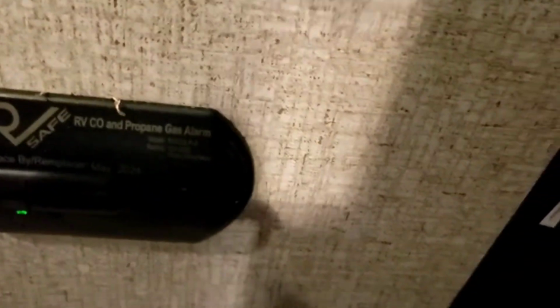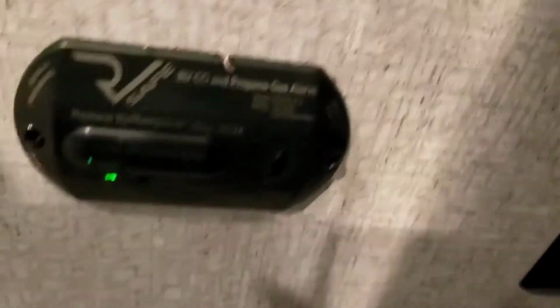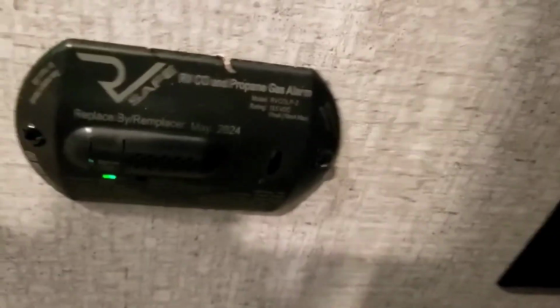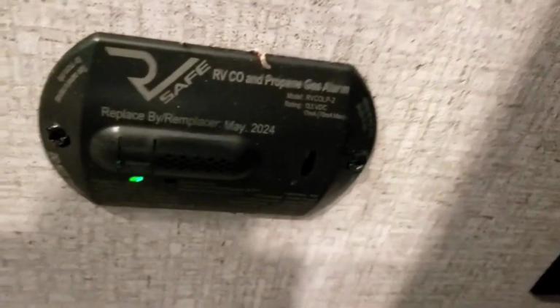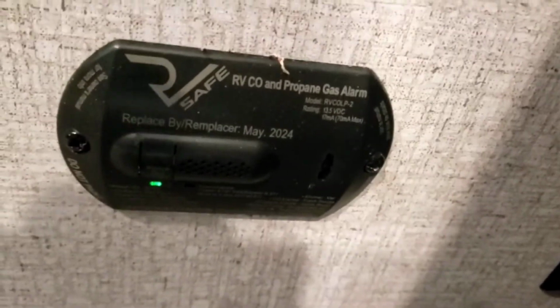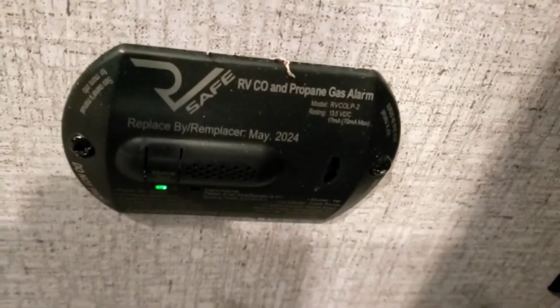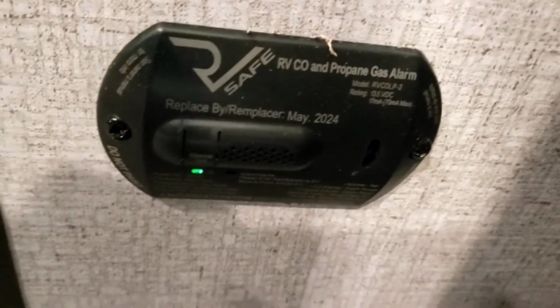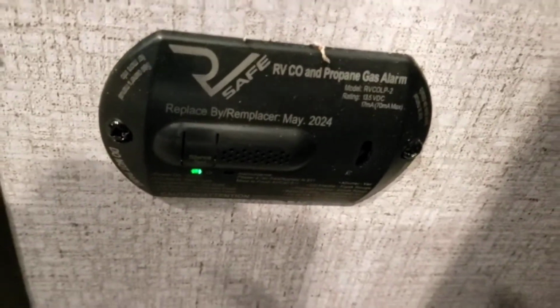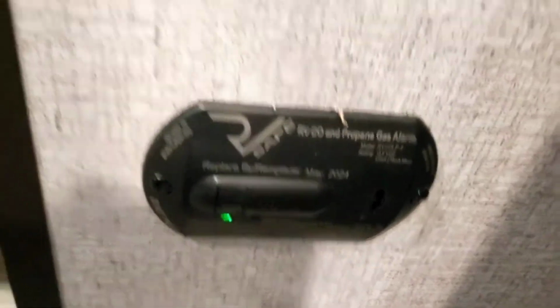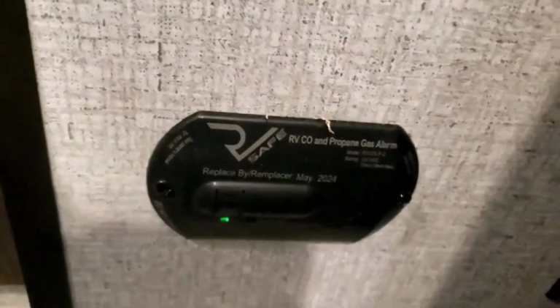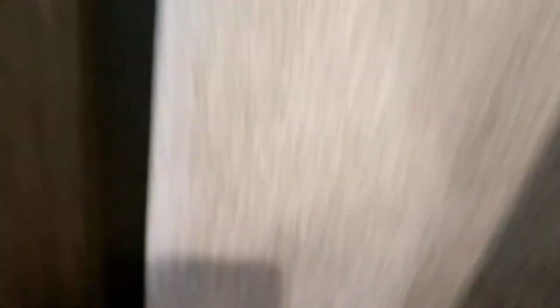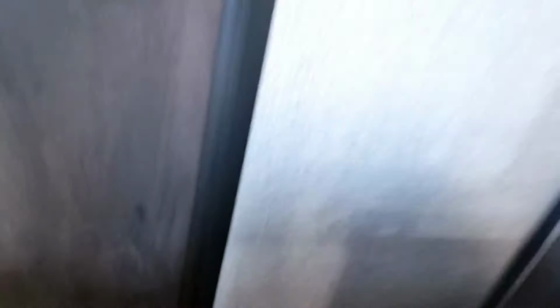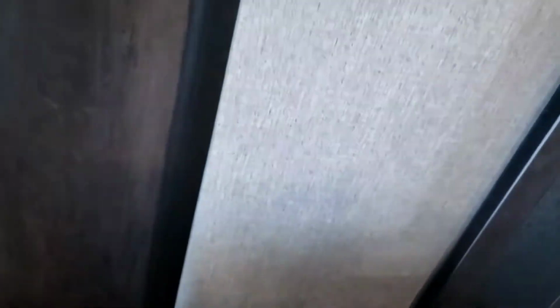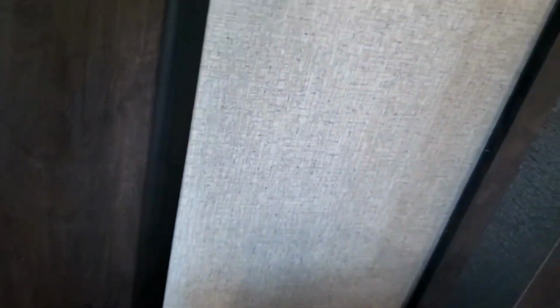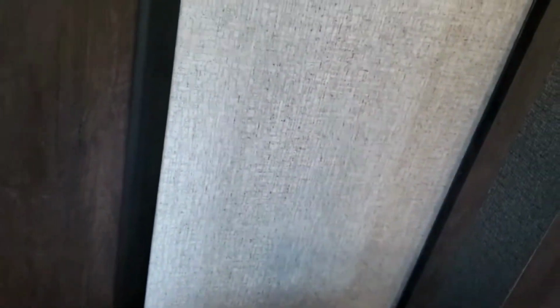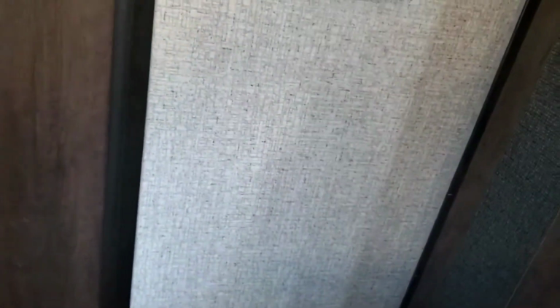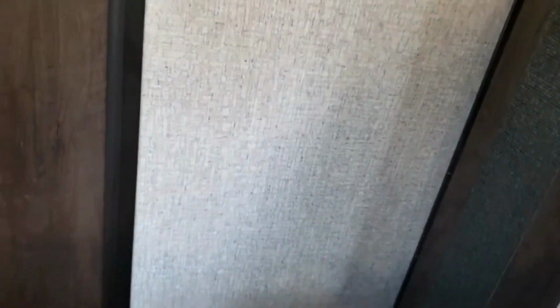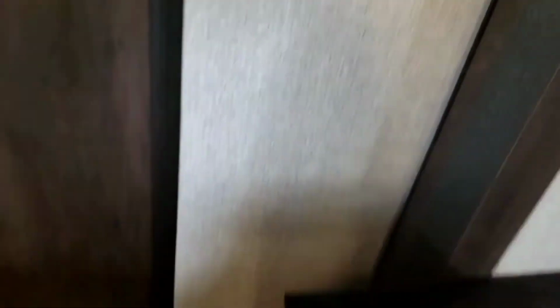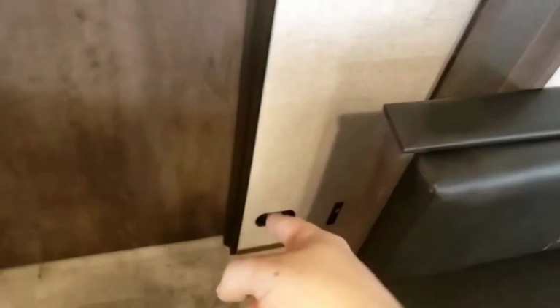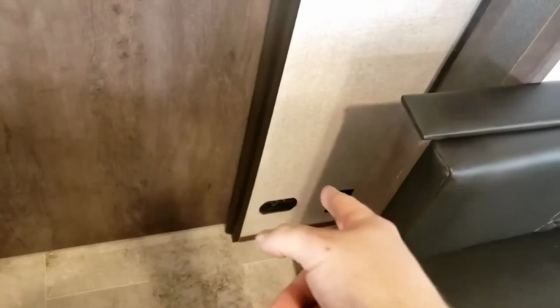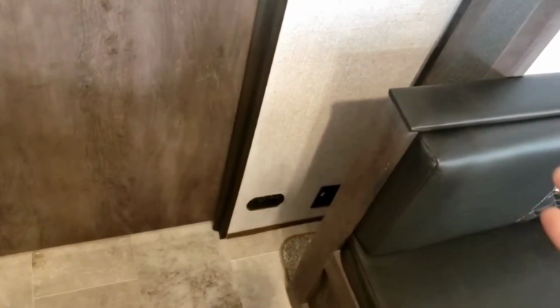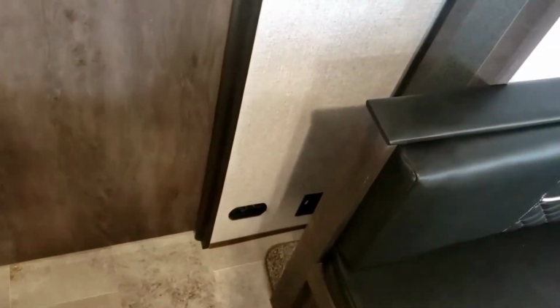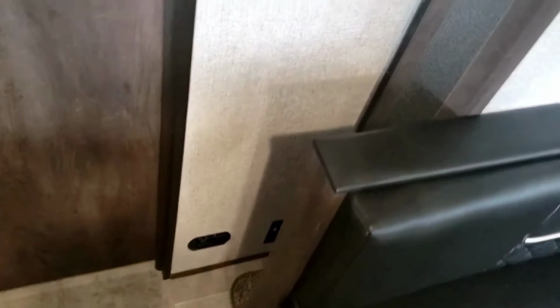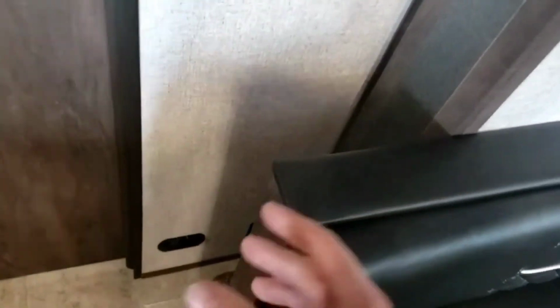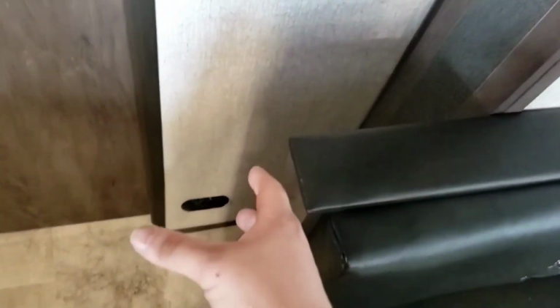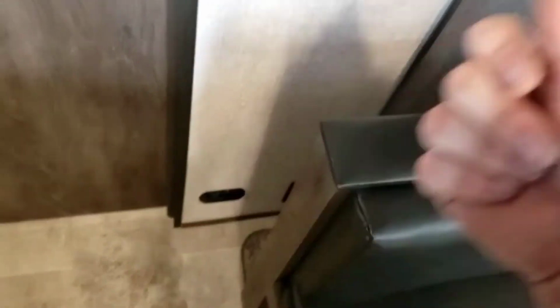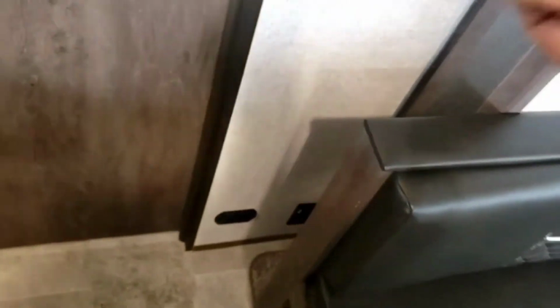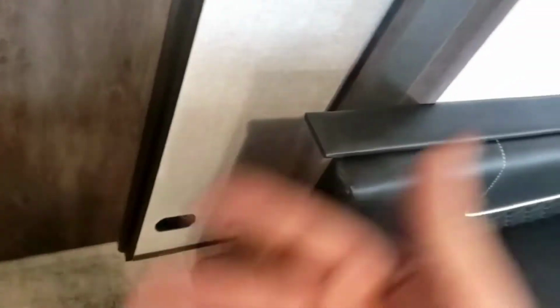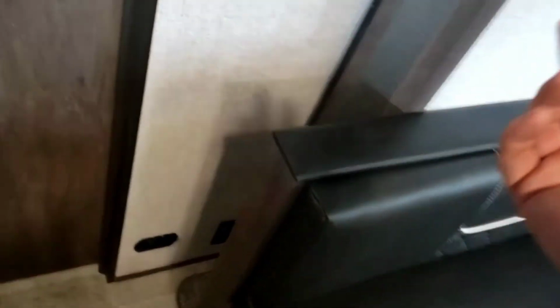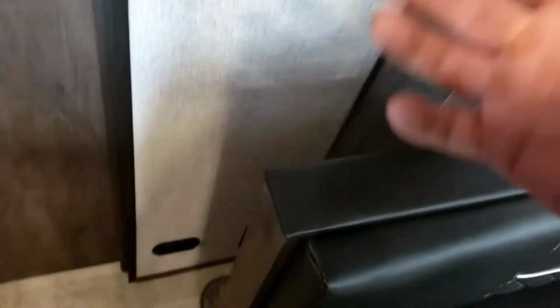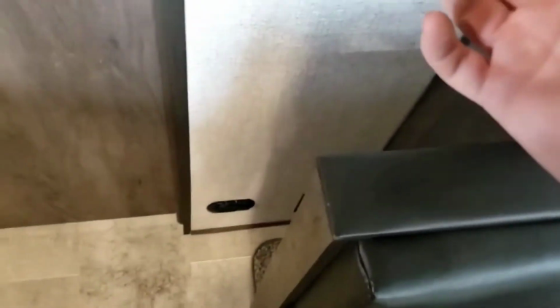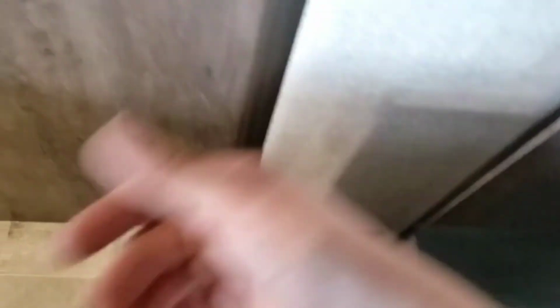Right below the thermostat is a propane and carbon monoxide gas alarm. That's hardwired to the 12-volt system — no batteries to worry about changing. However, if that battery up front starts to lose voltage, it will give you low voltage chirps. In that case, just plug the camper in to get it charged back up, because it does charge when plugged in.